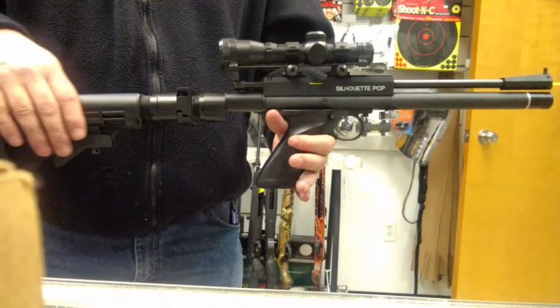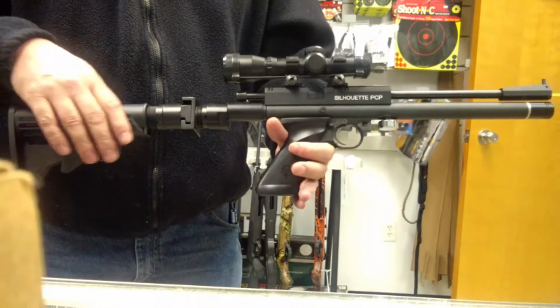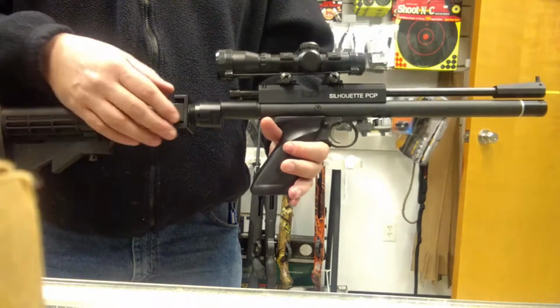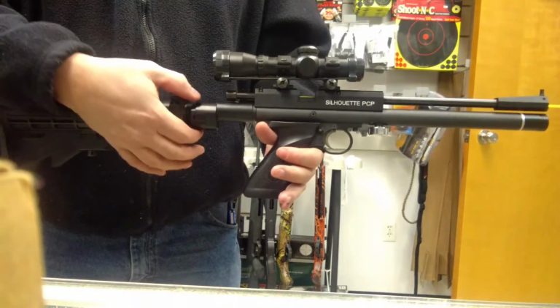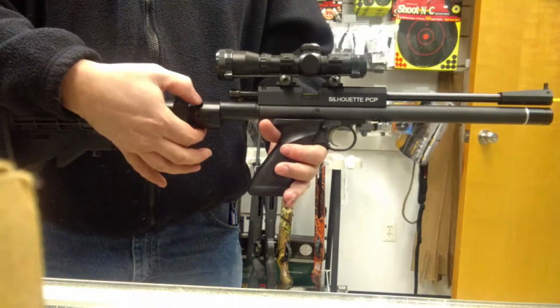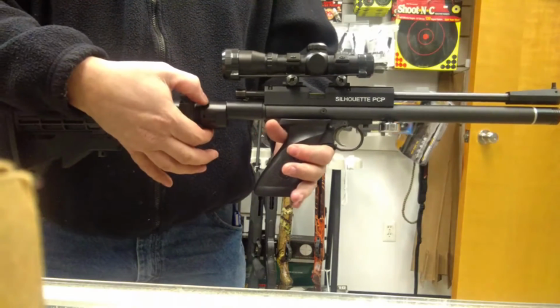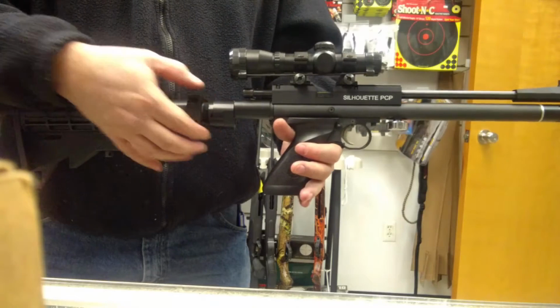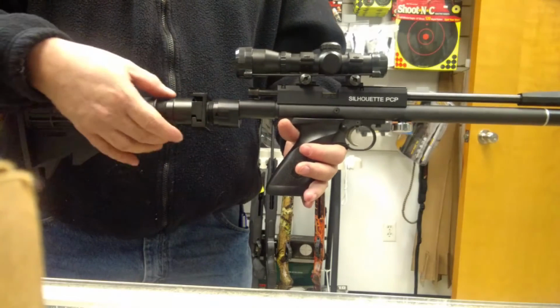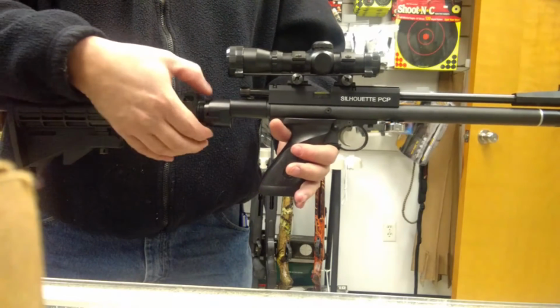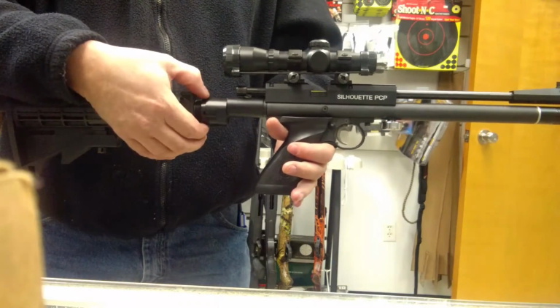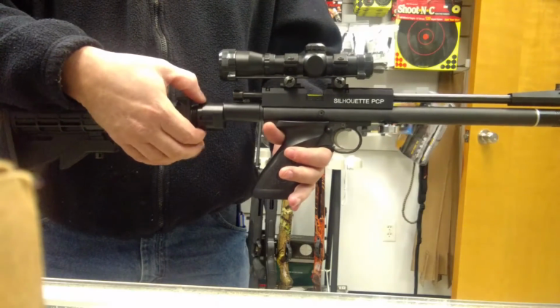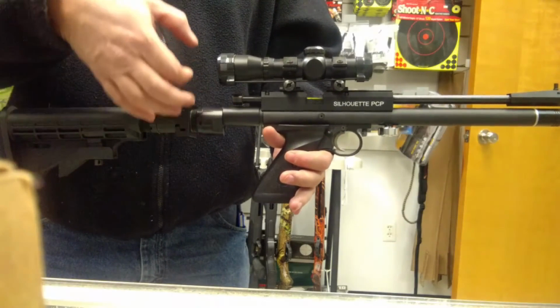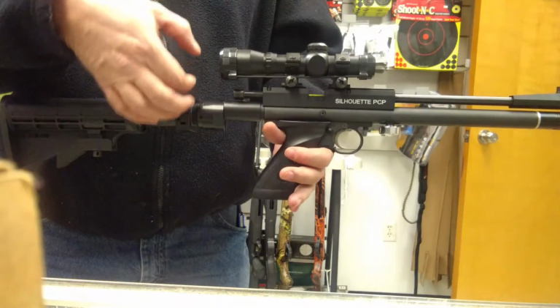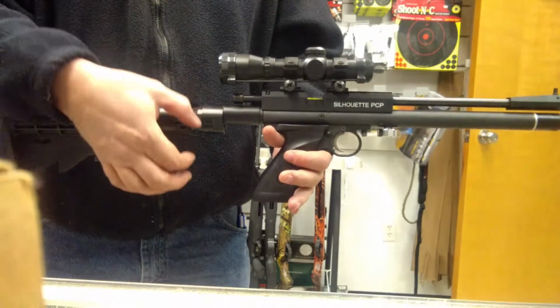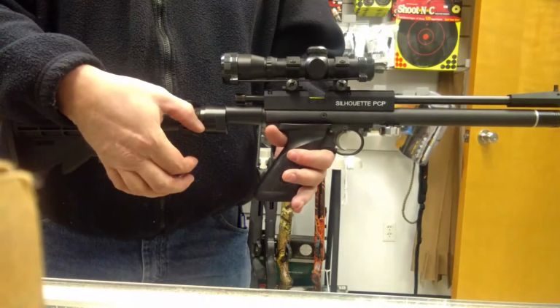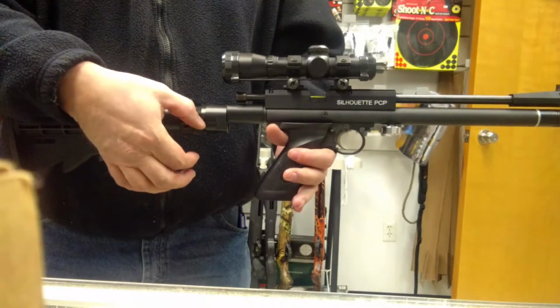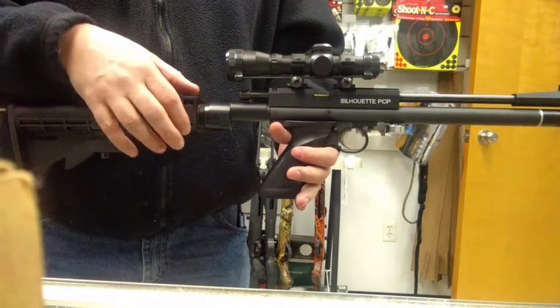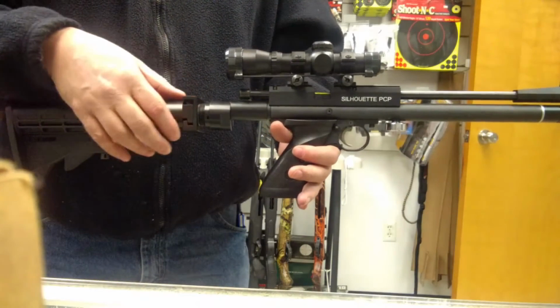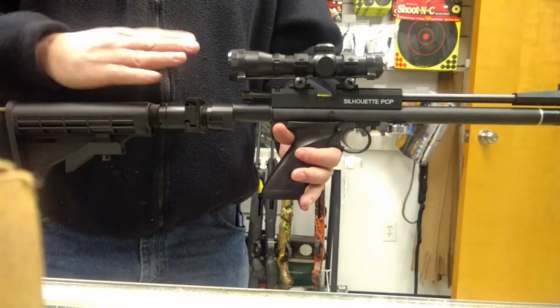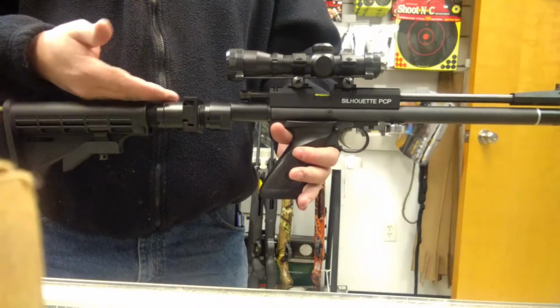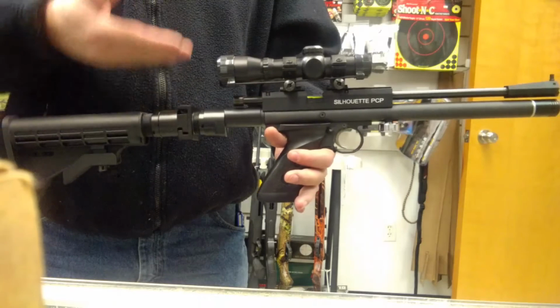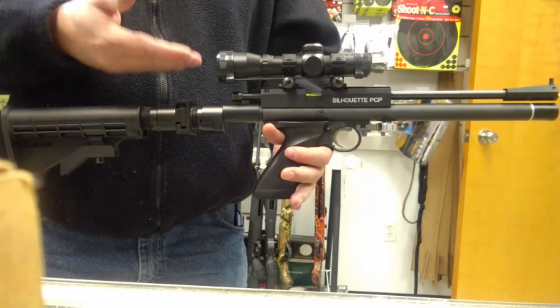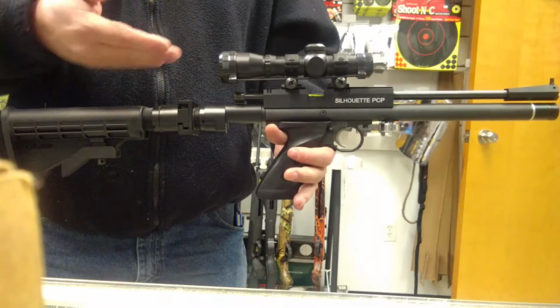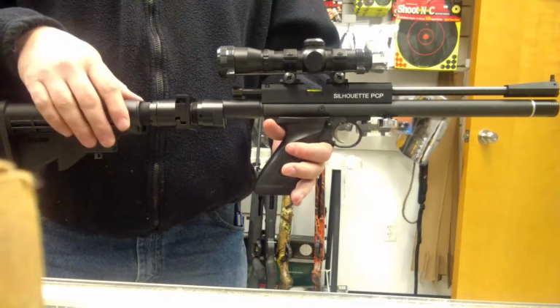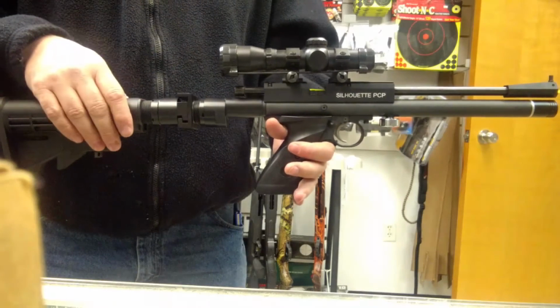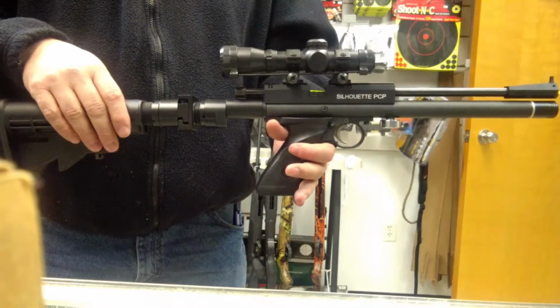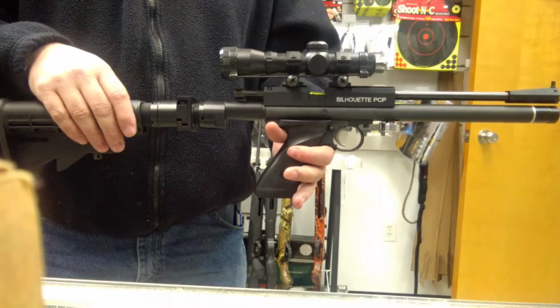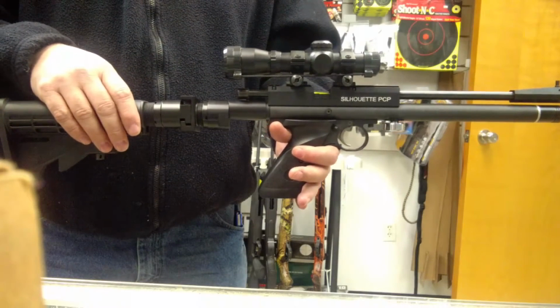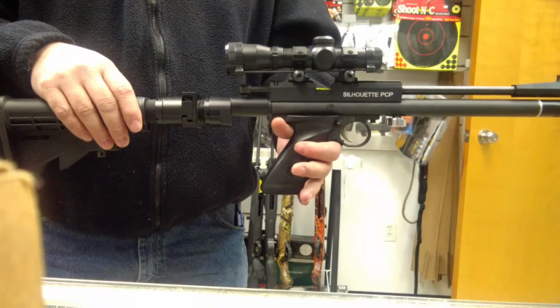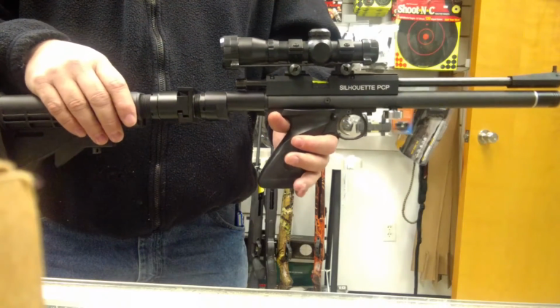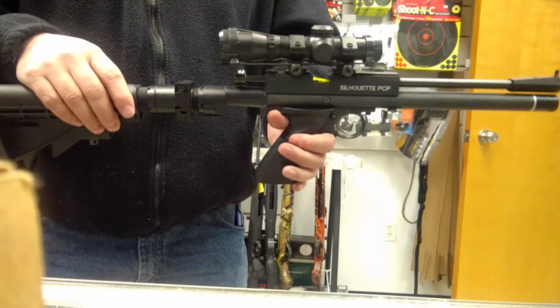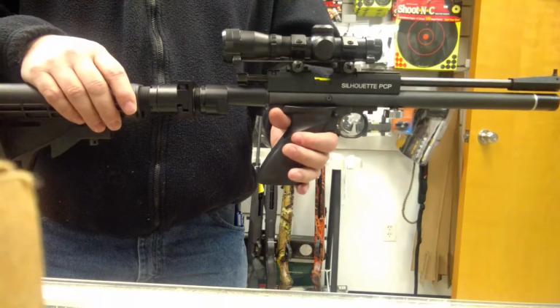It allows you to put on one of these stocks and then adjust it up and down so you can fit your eye alignment to your cheek weld, so it will be more comfortable.